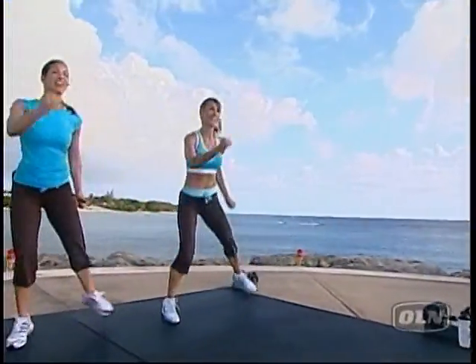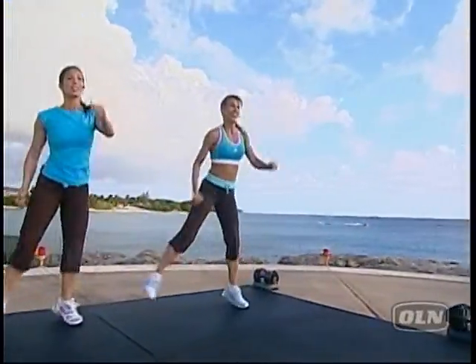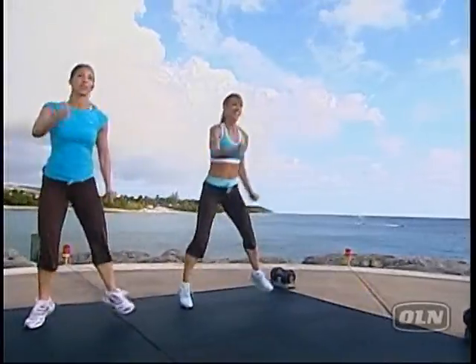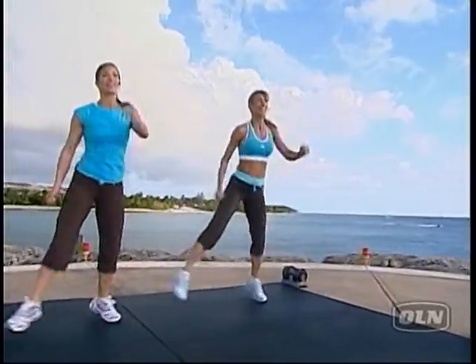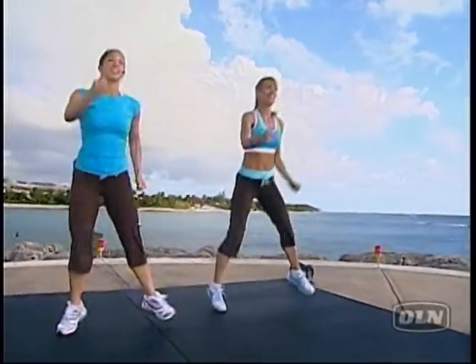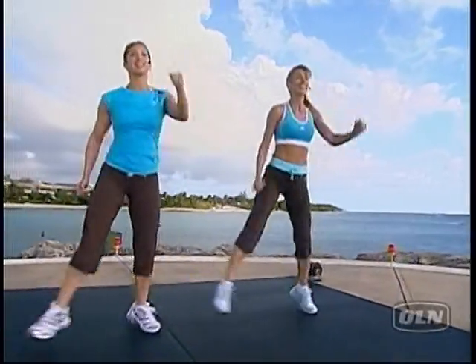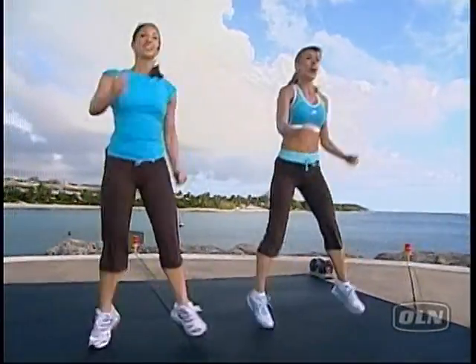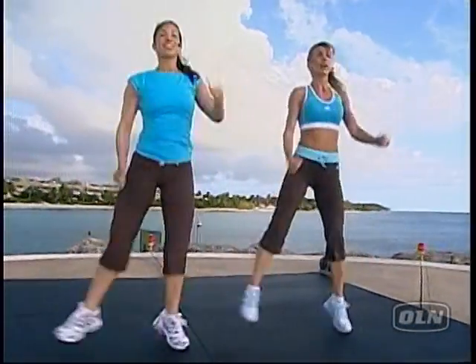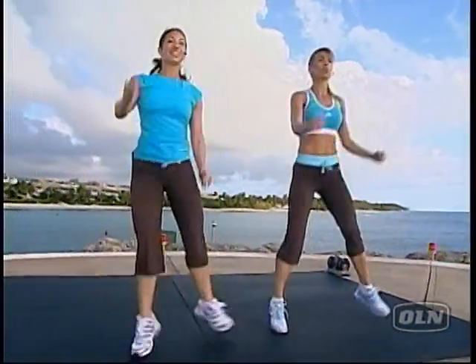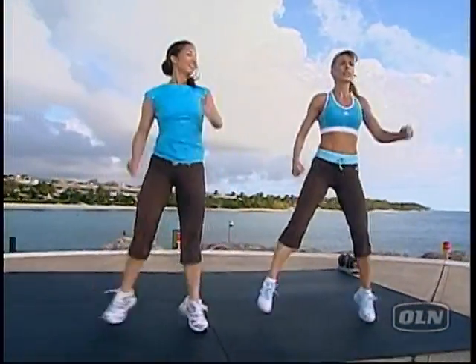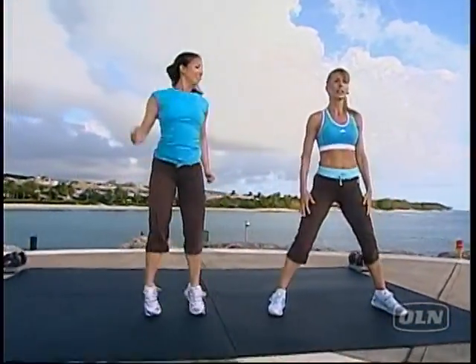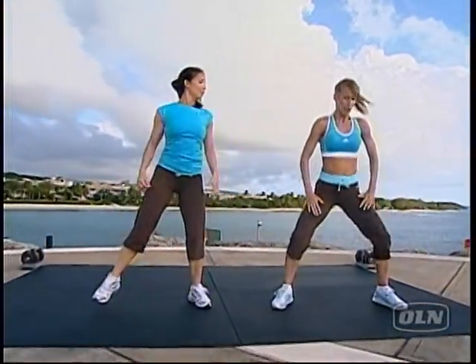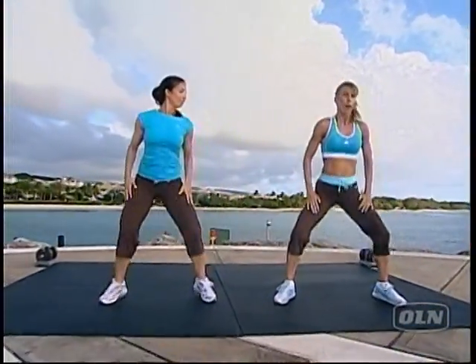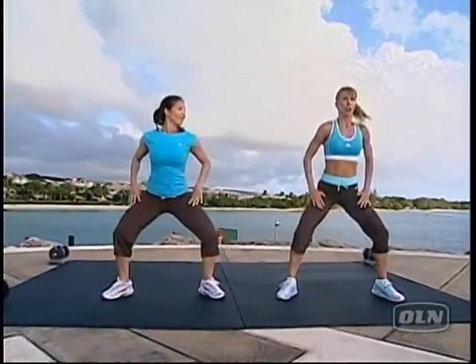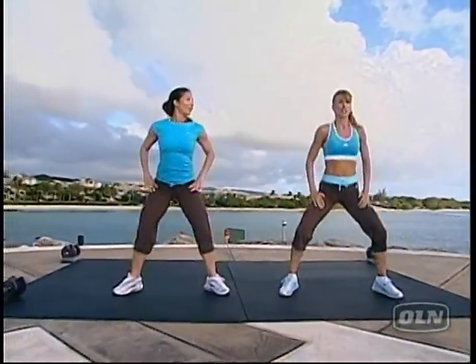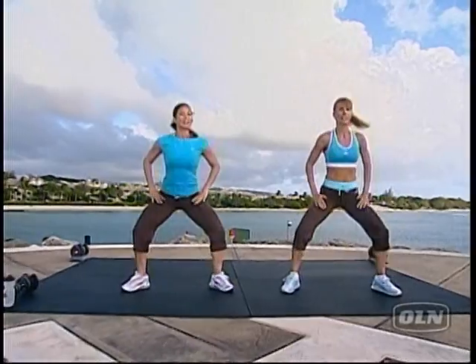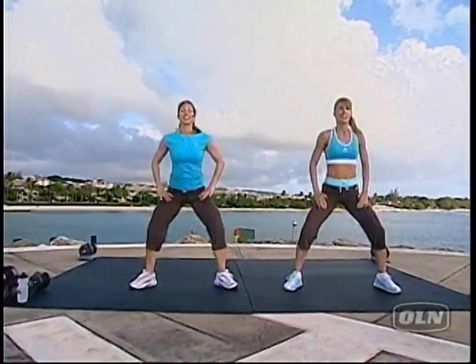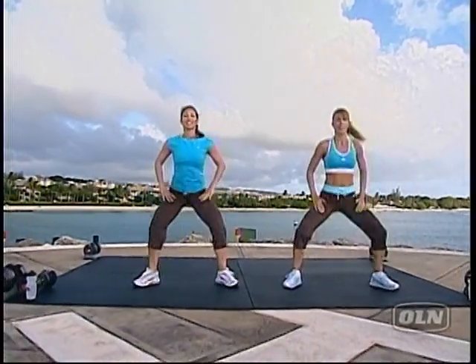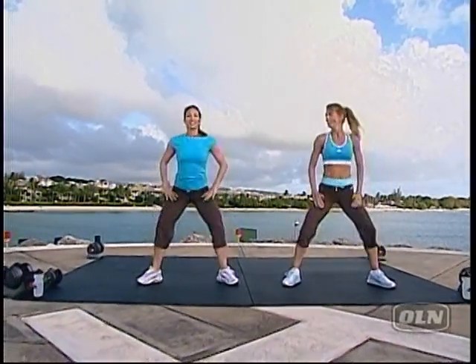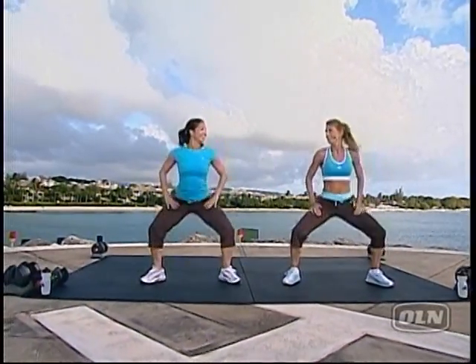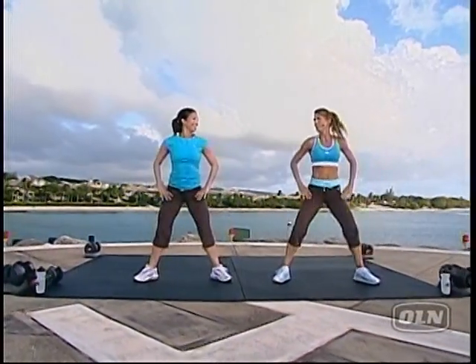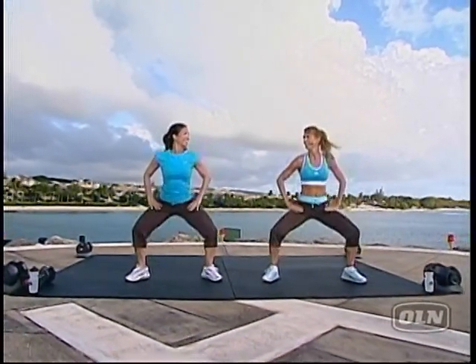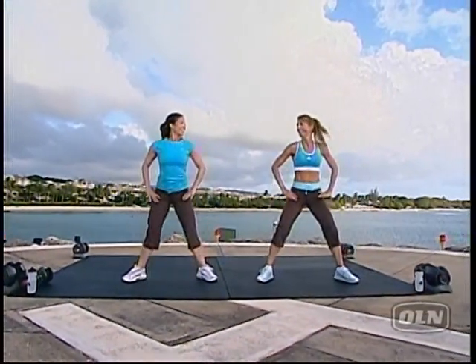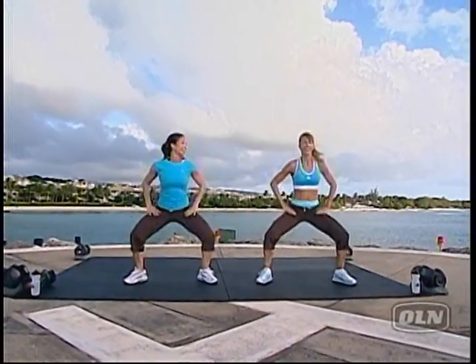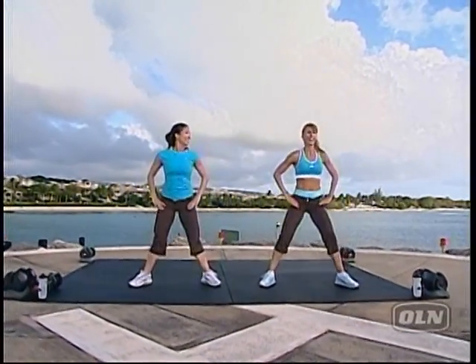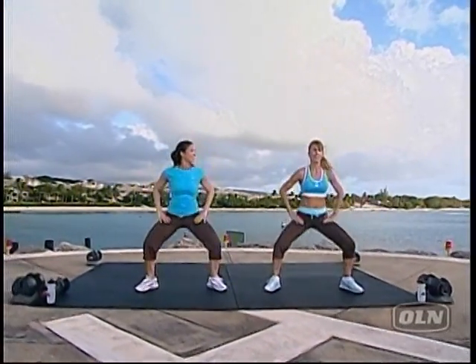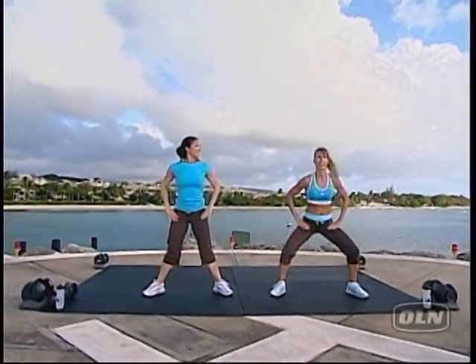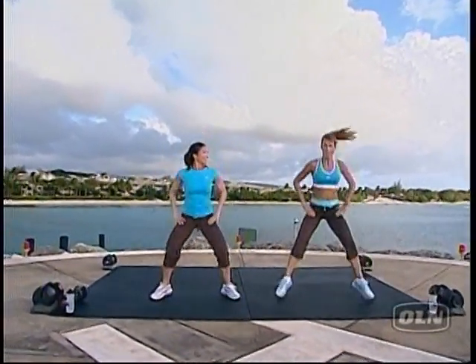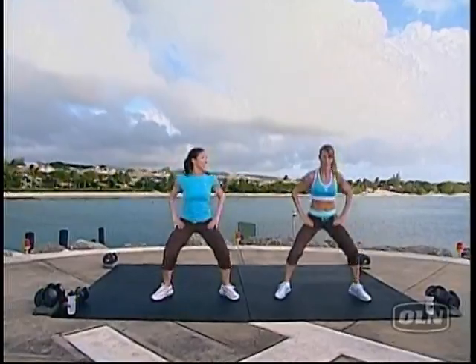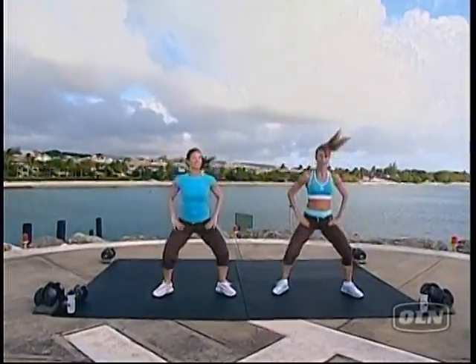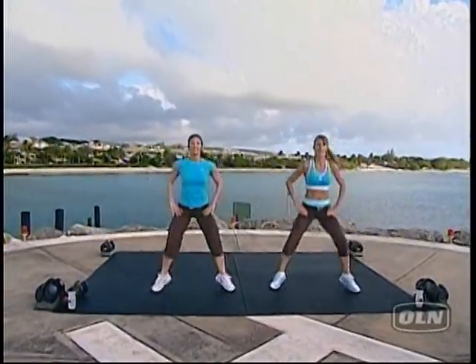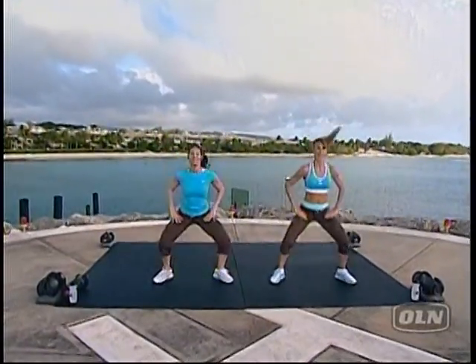Yeah, try this one. All right, now hold it right here. Froggy. Oh, boy. Here we go. Bob, you ready? Love it. I love it. Up, up, up.